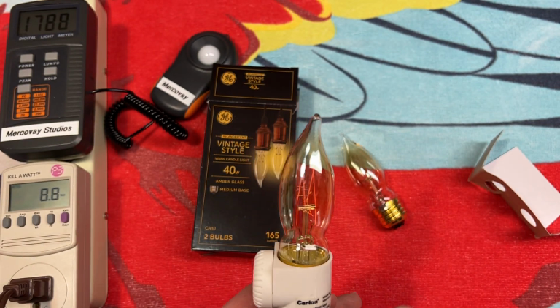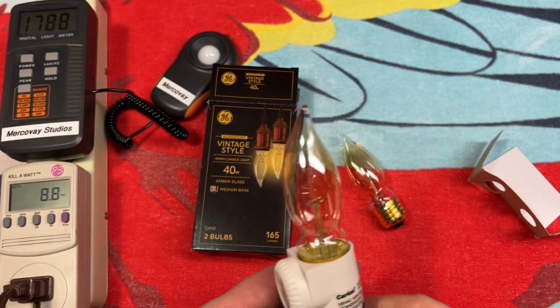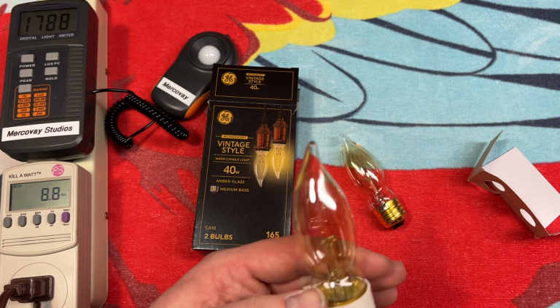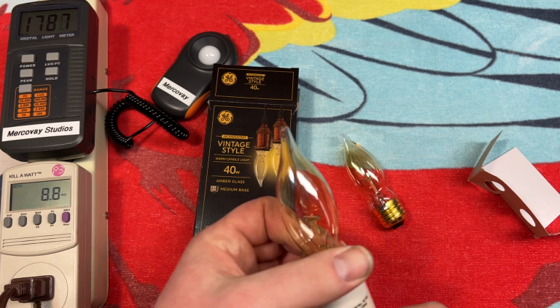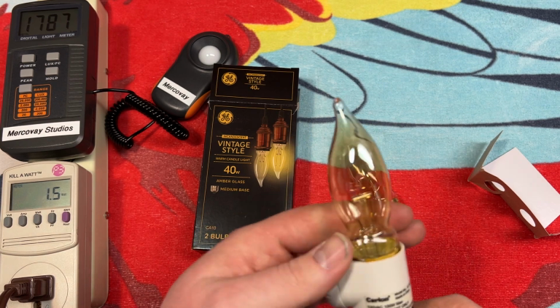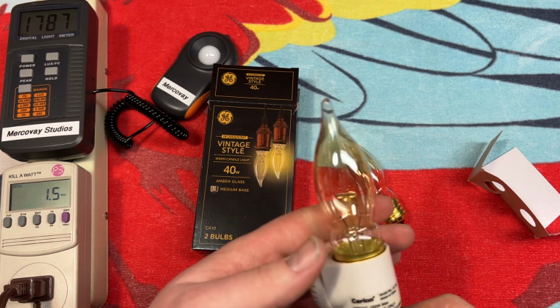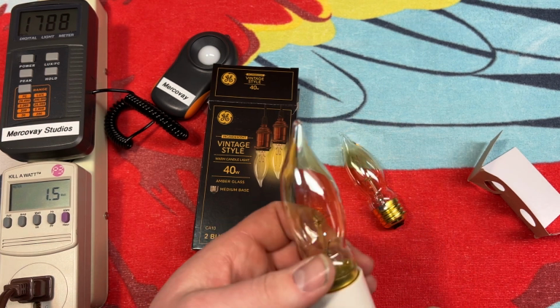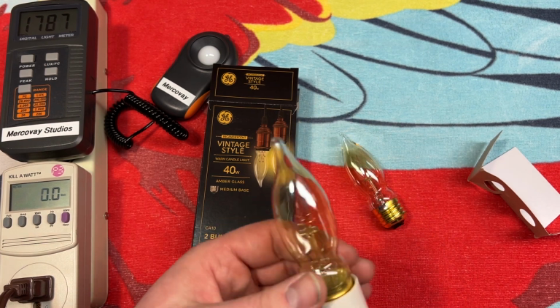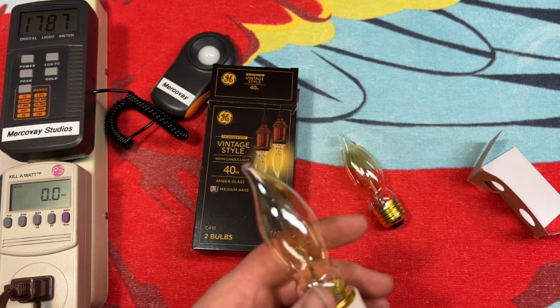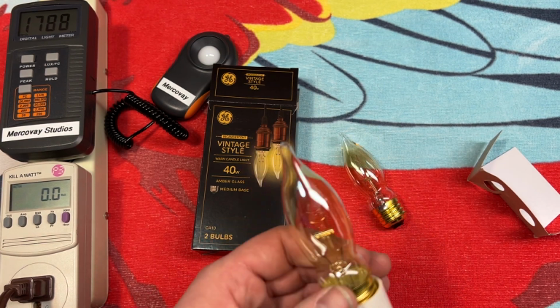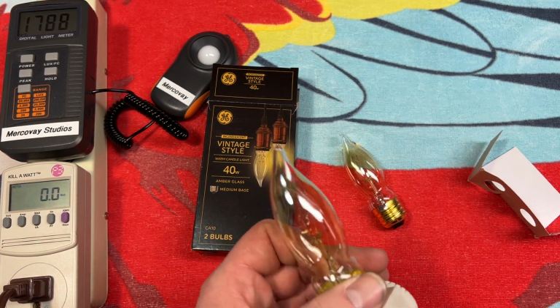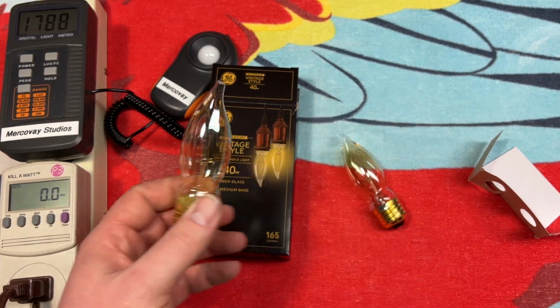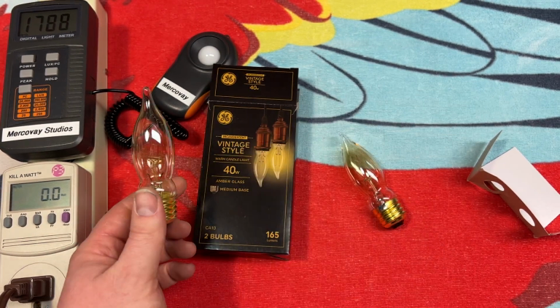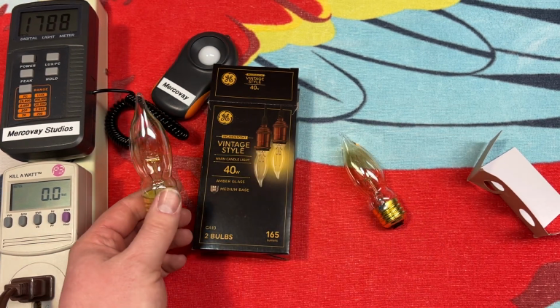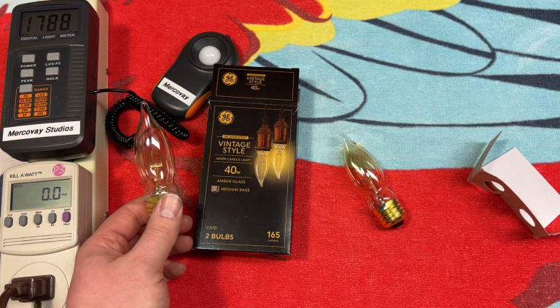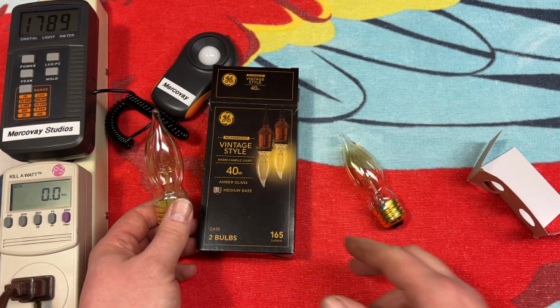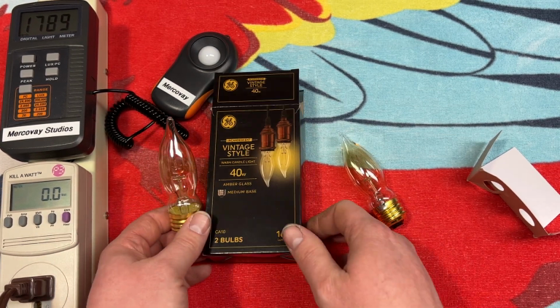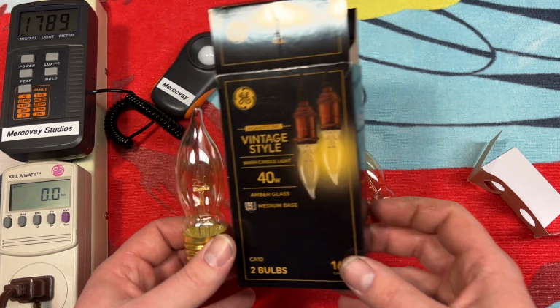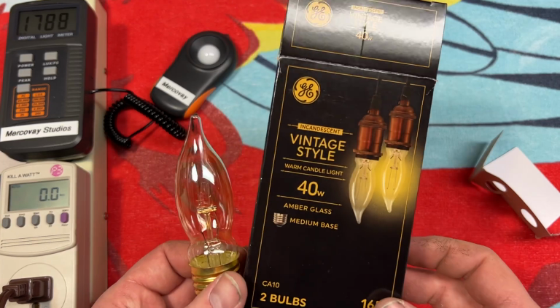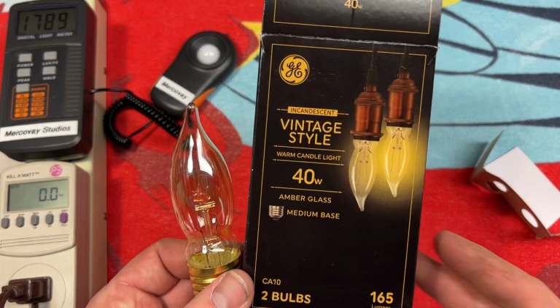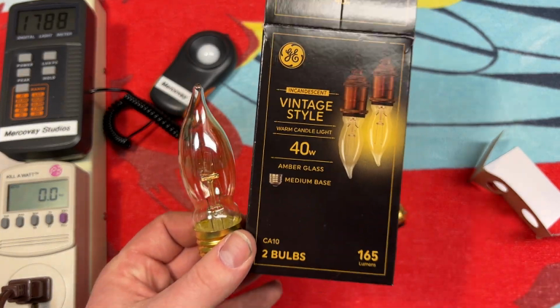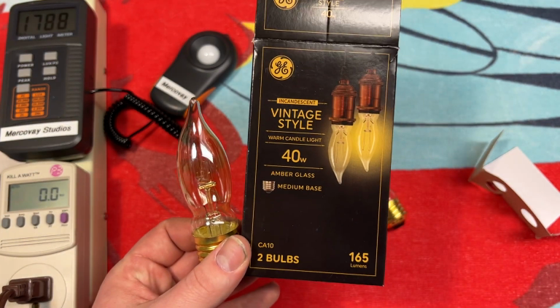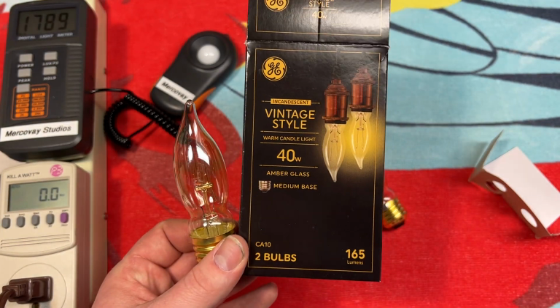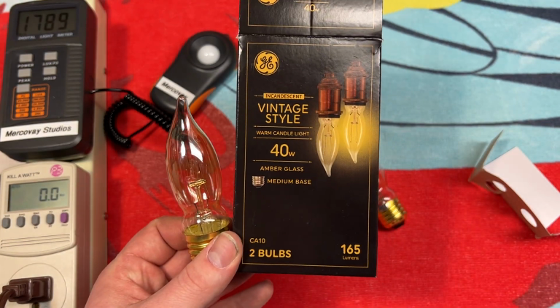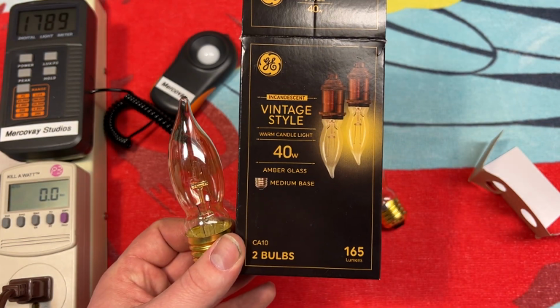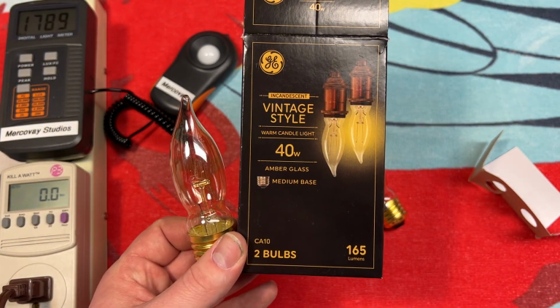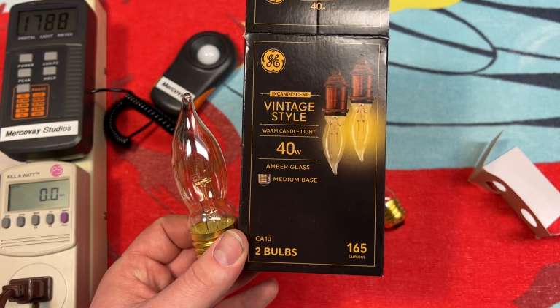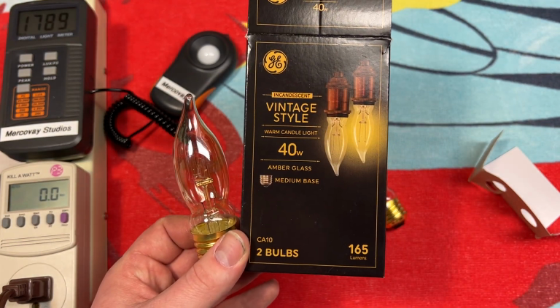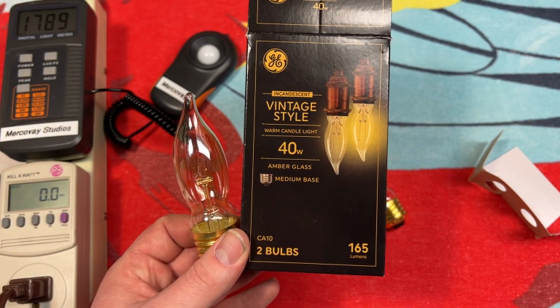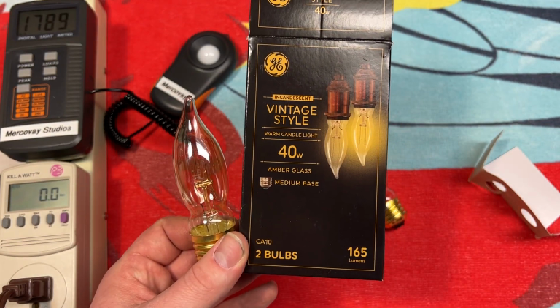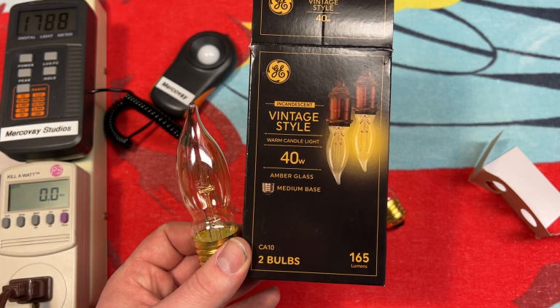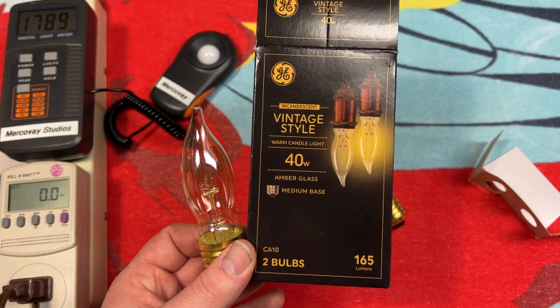I really do hope you enjoyed this video of these GE Incandescent Vintage Style Warm Candle Light Bulbs. Please comment, rate, share, and subscribe. Thank you very much for watching.